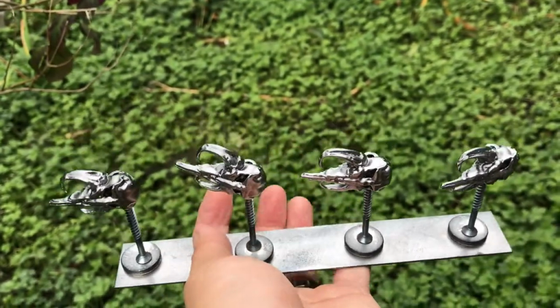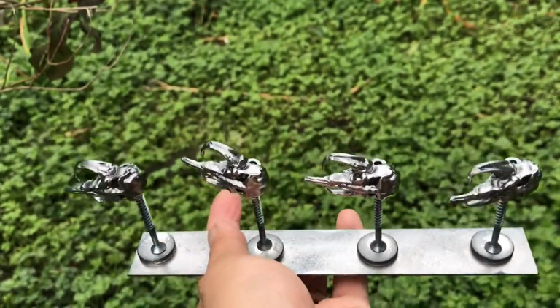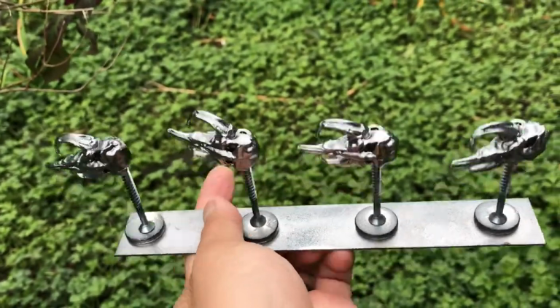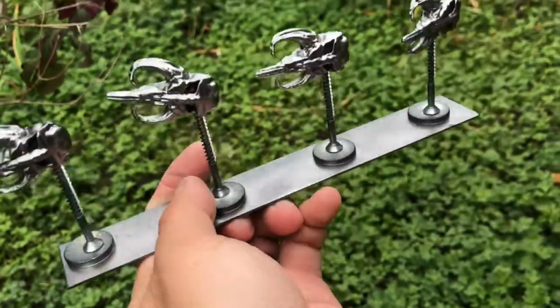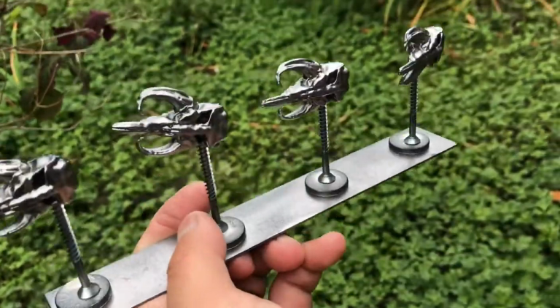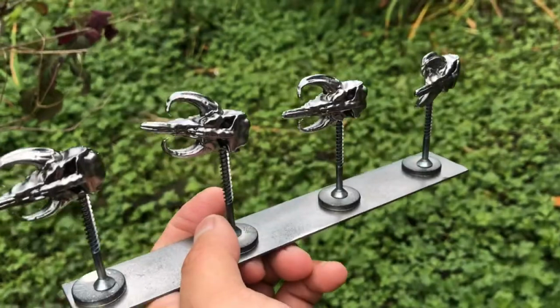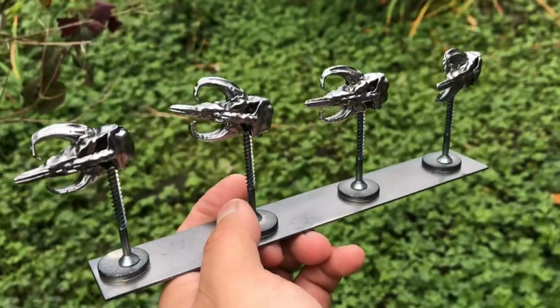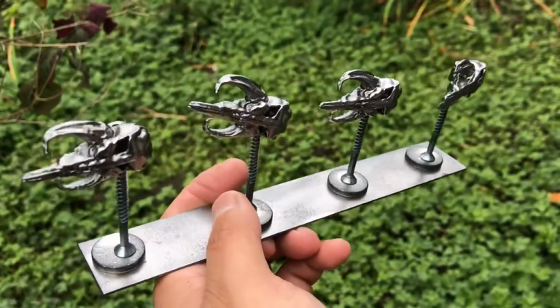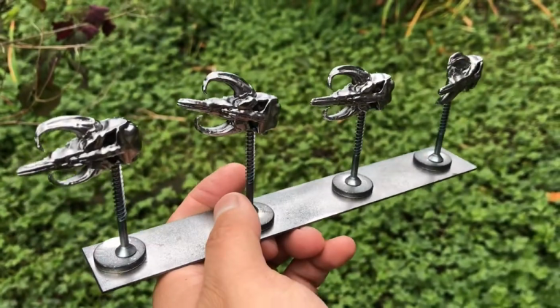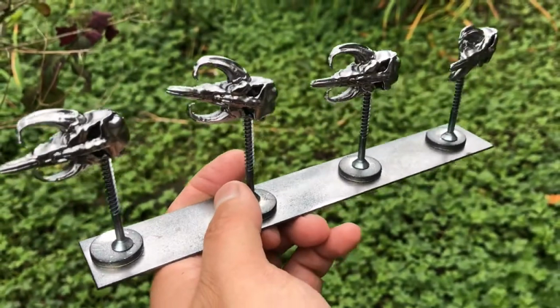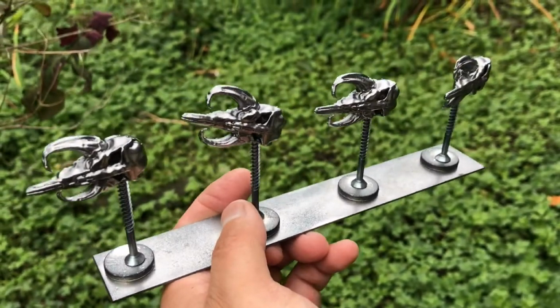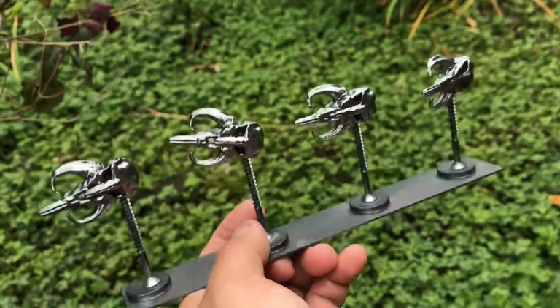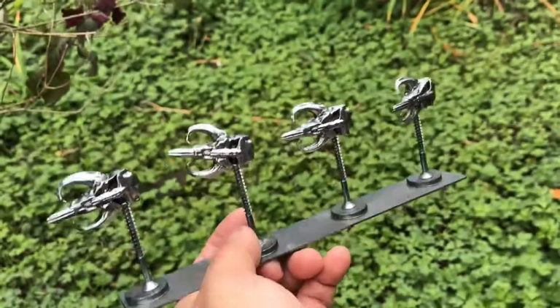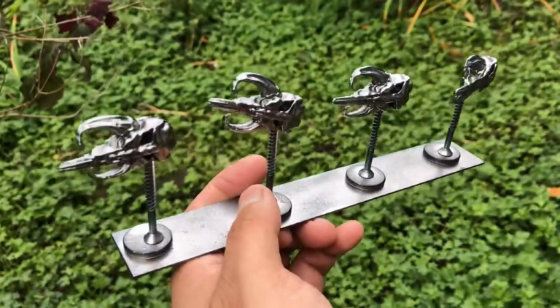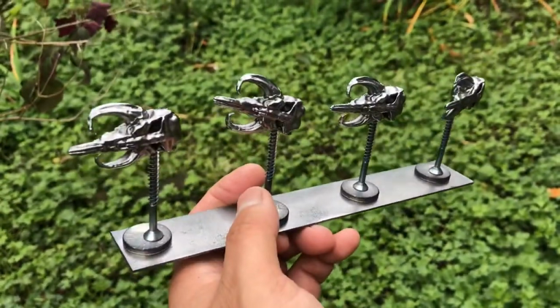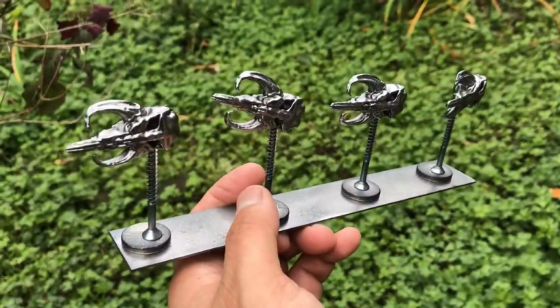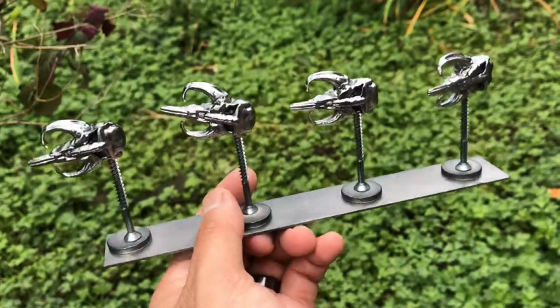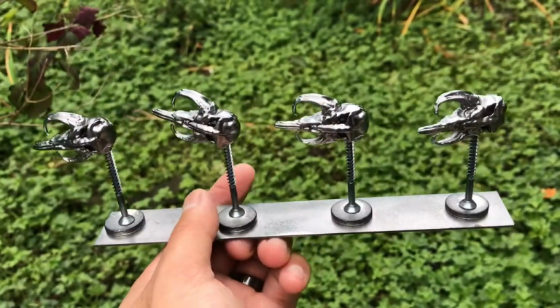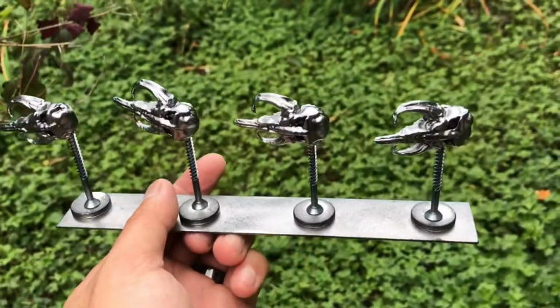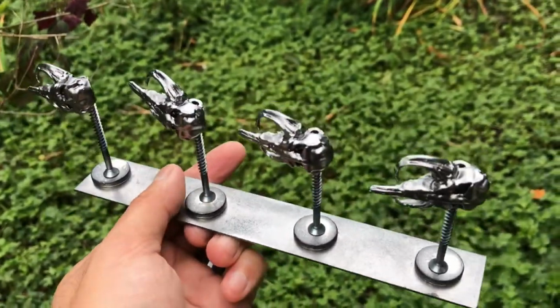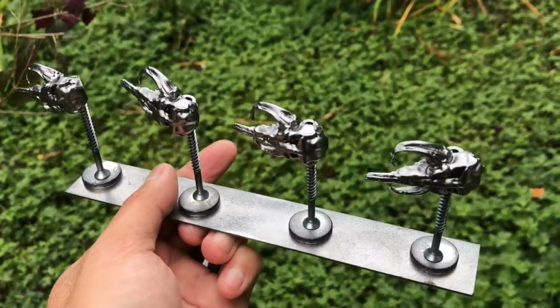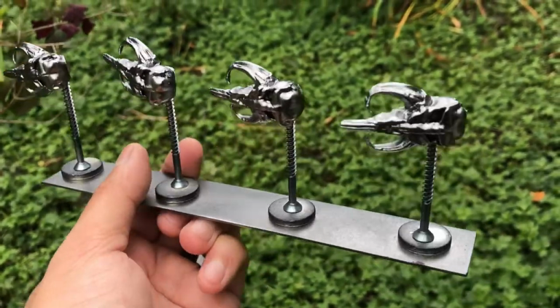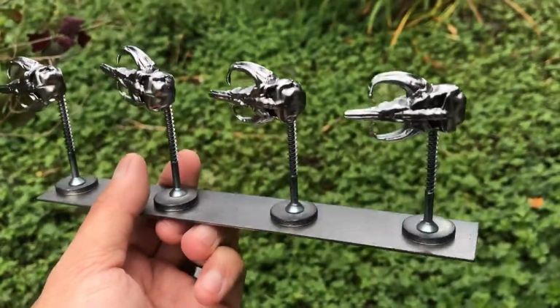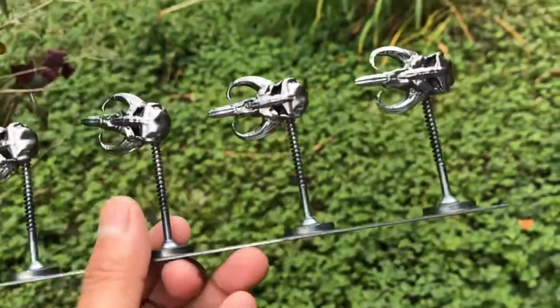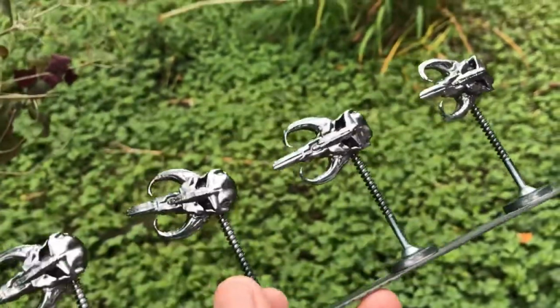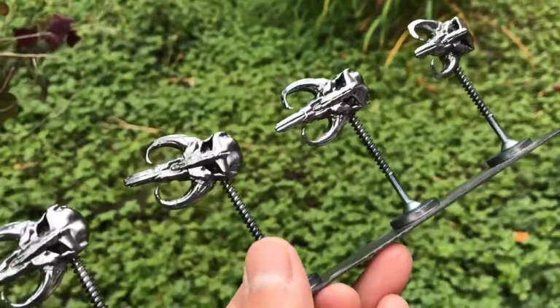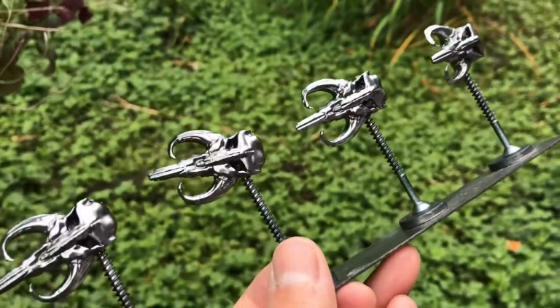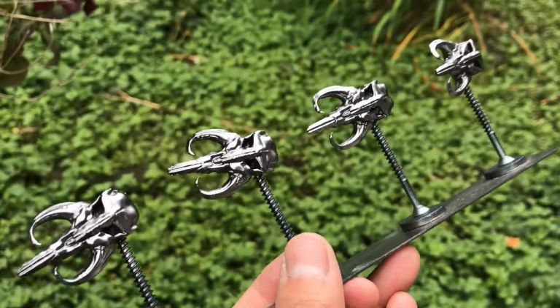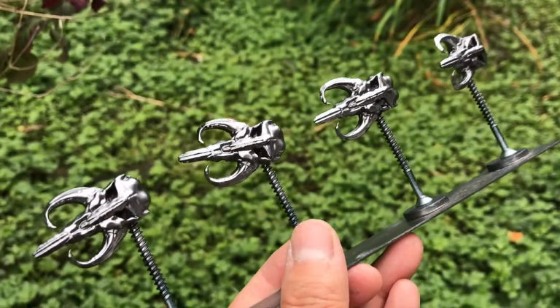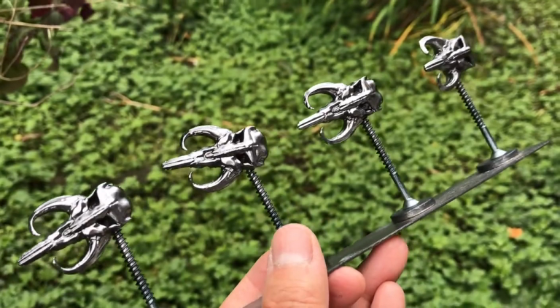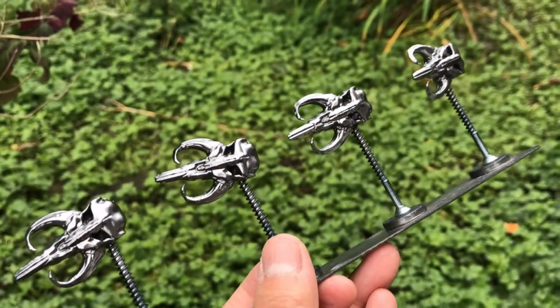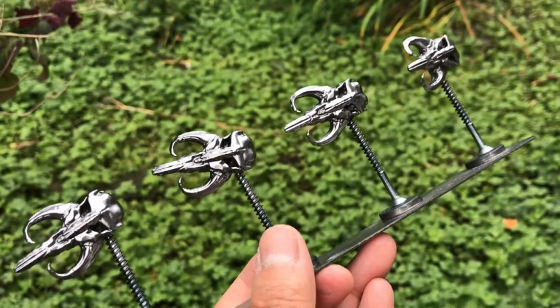Even putting it on a table or countertop that had a steel top held them in place — they didn't fall over. It was just a simple little trick, but it worked out really well, so maybe you can use that on an upcoming build. Thanks.